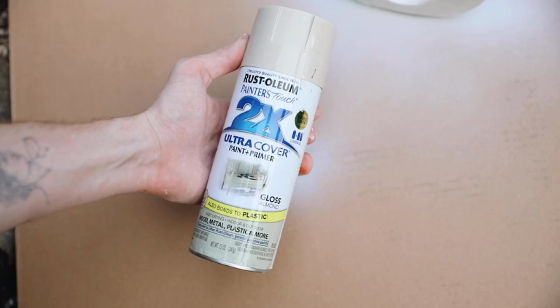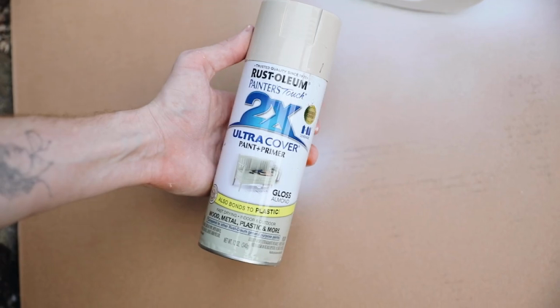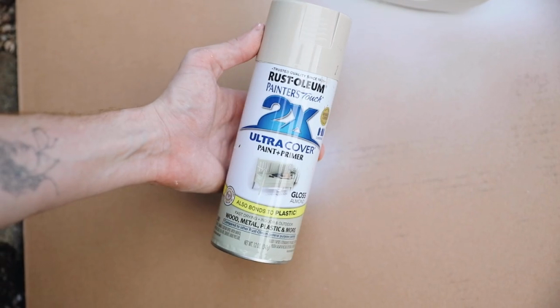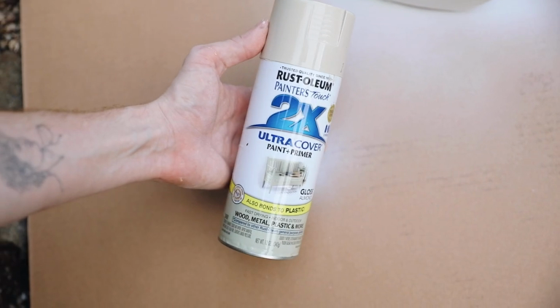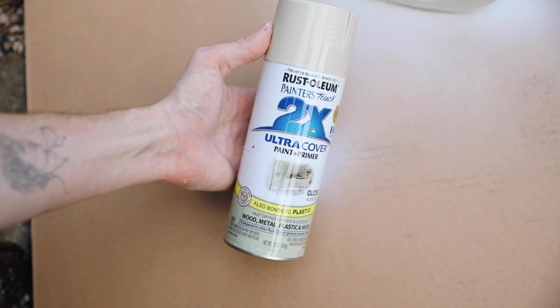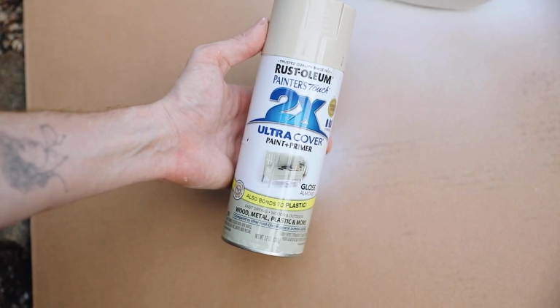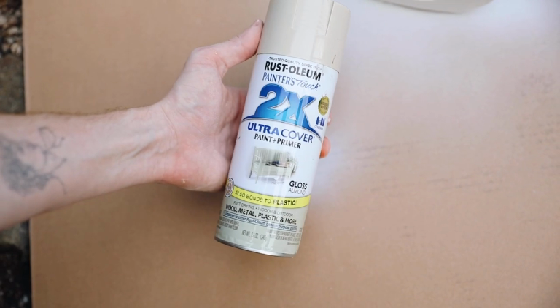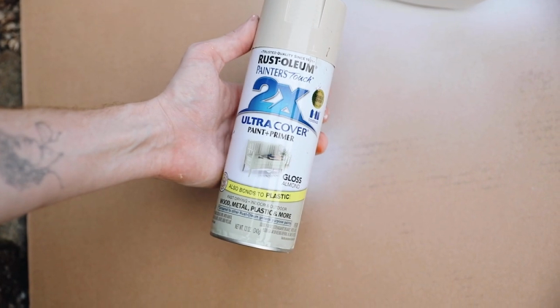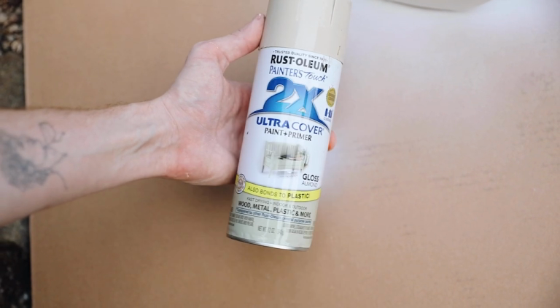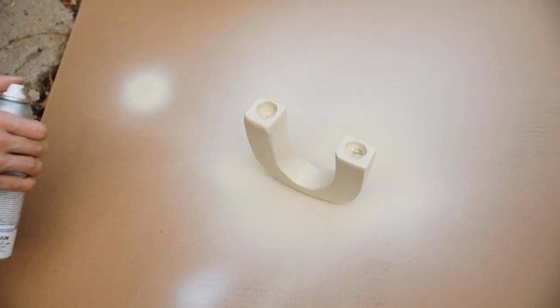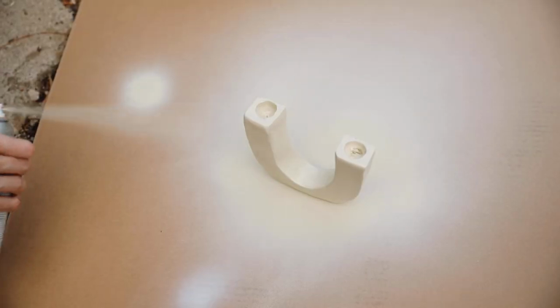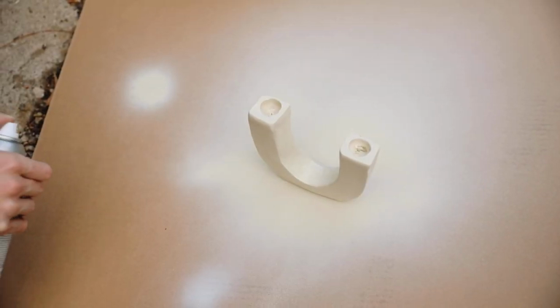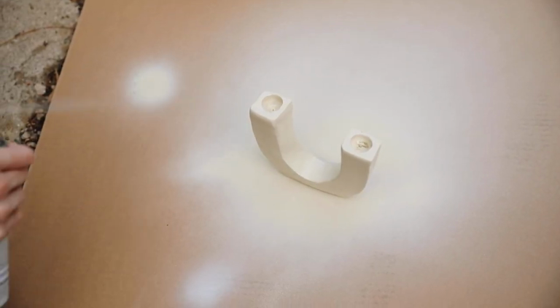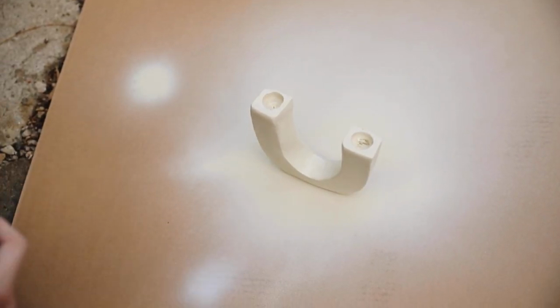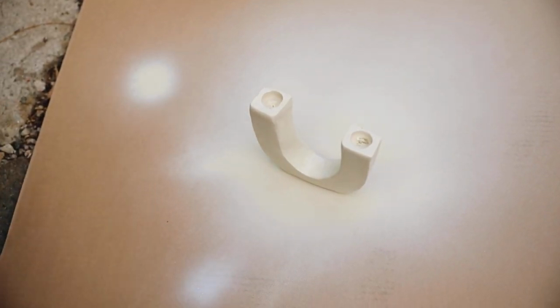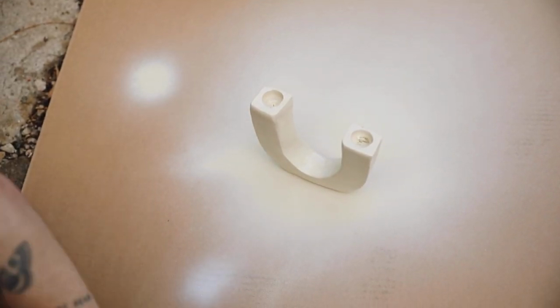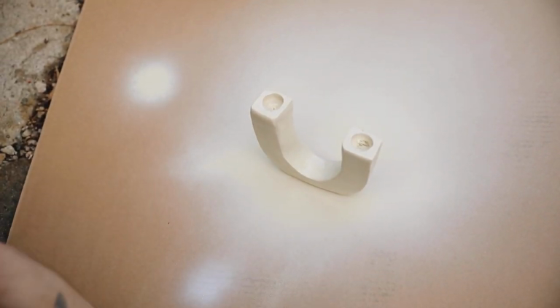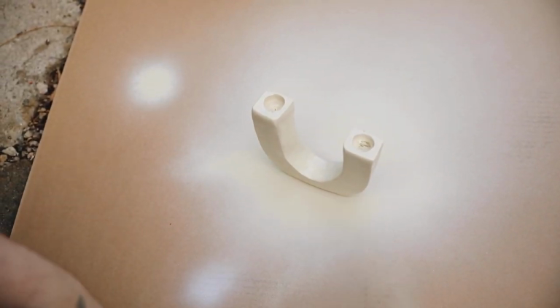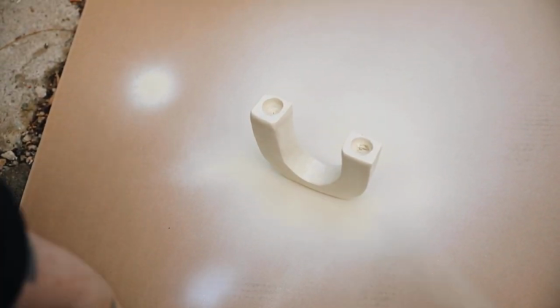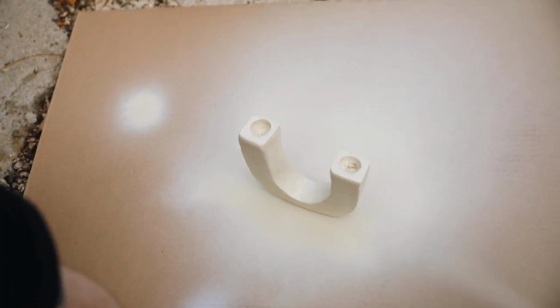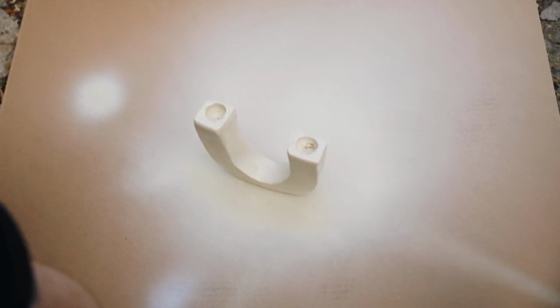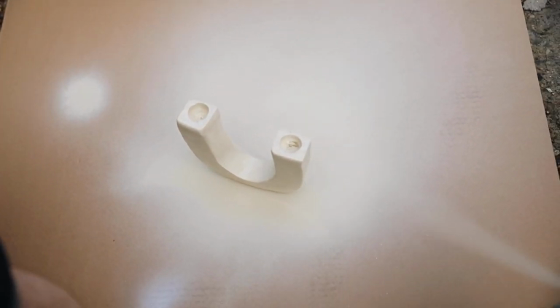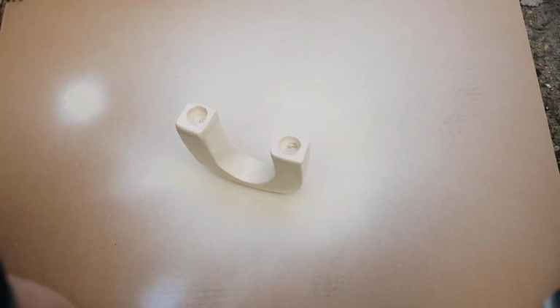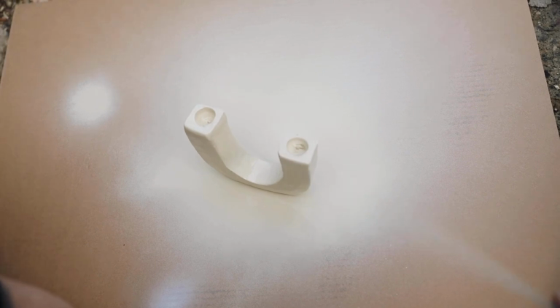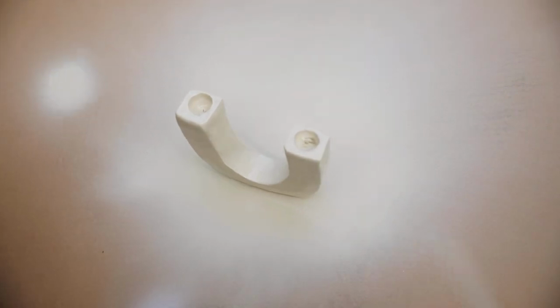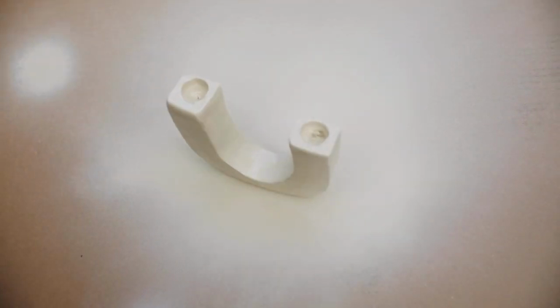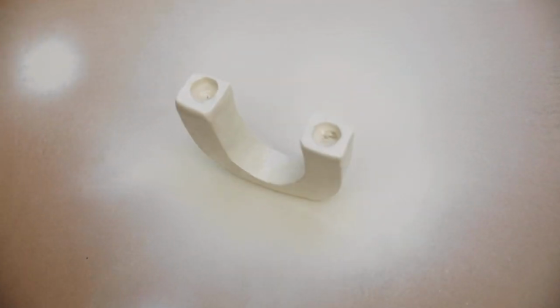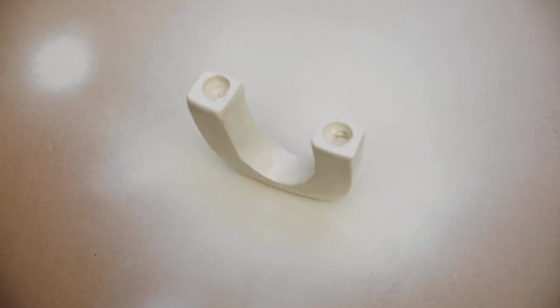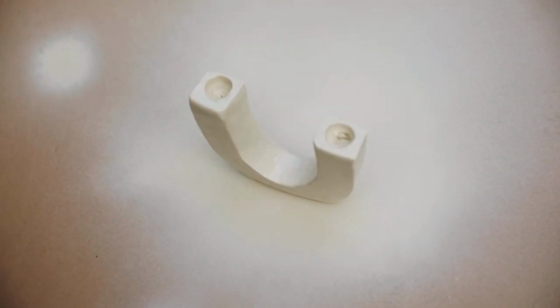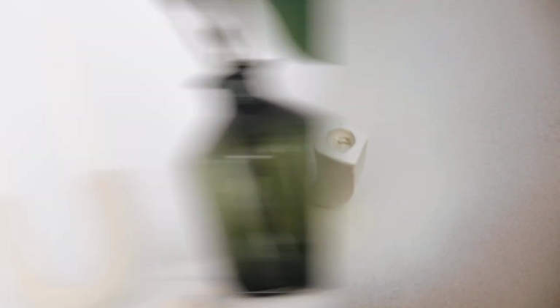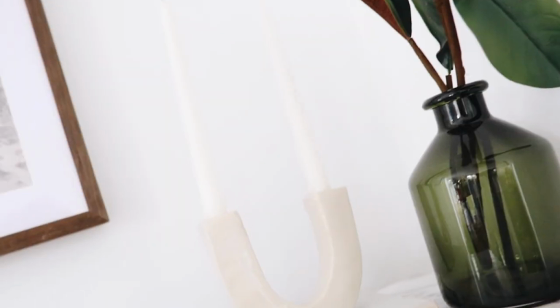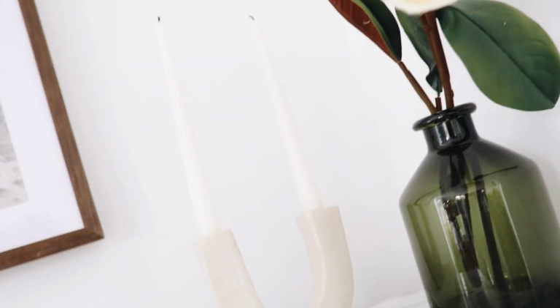Once this came out of the oven, I gave it a coat of glossy almond spray paint. I thought a gloss finish would be really fun on this — I never gravitate towards gloss but I thought it would add a retro touch. And that finishes off your taper candle holder.